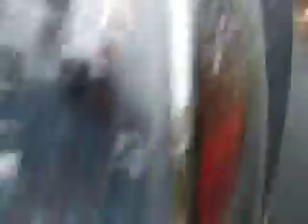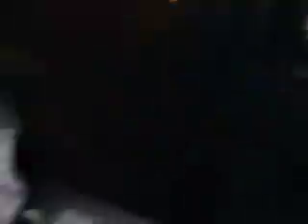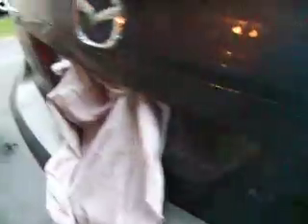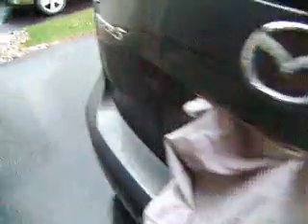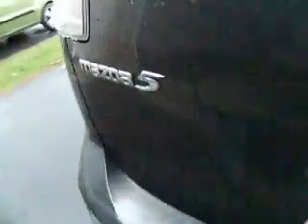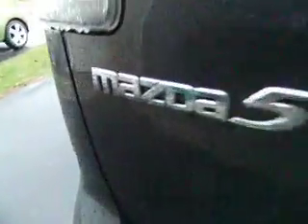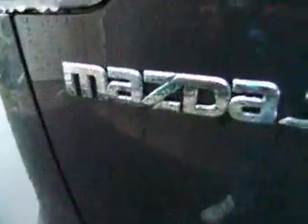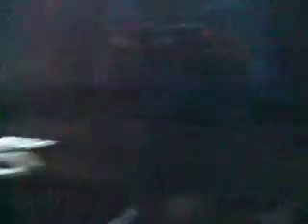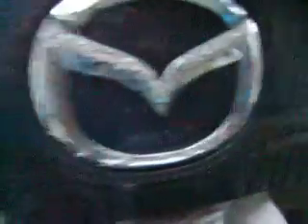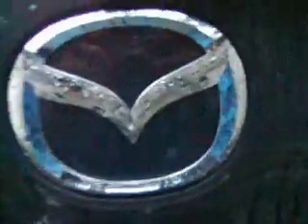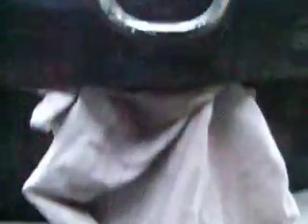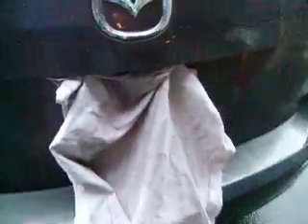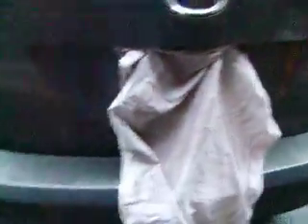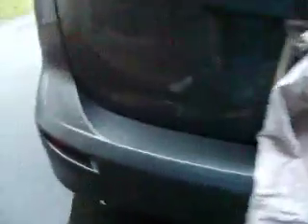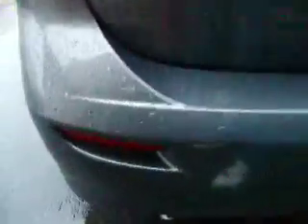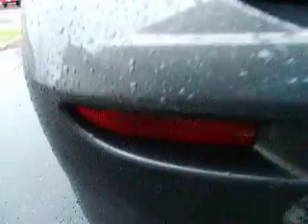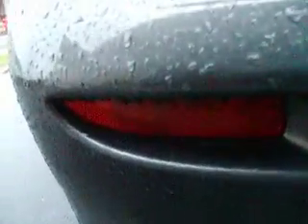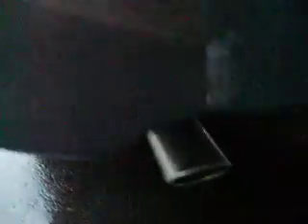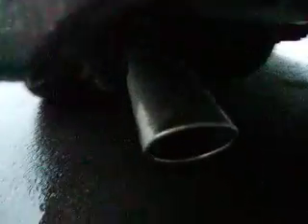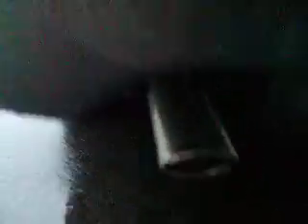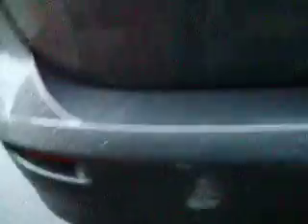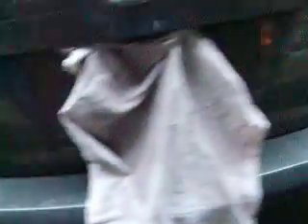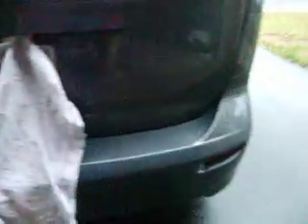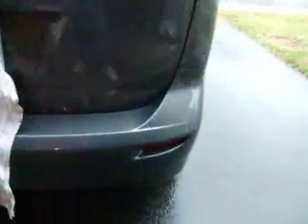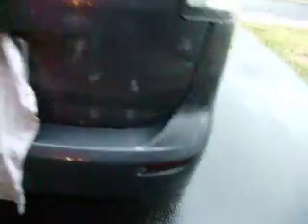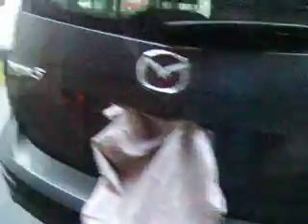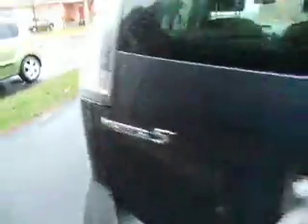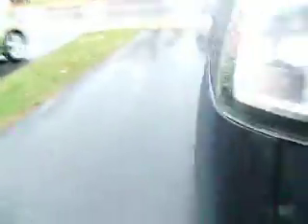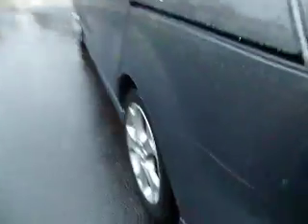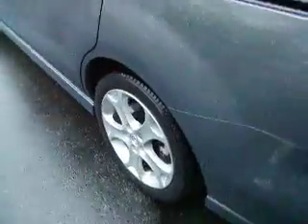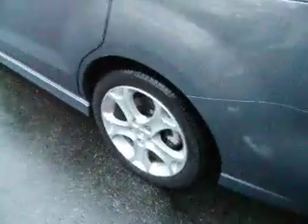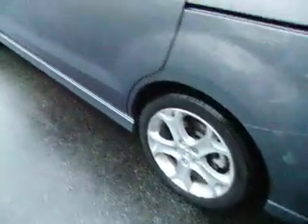It's a Mazda 5 GT. Mazda badge. Again I have the license plate covered up. Reflectors, chrome exhaust pipe. 17 inch wheels.